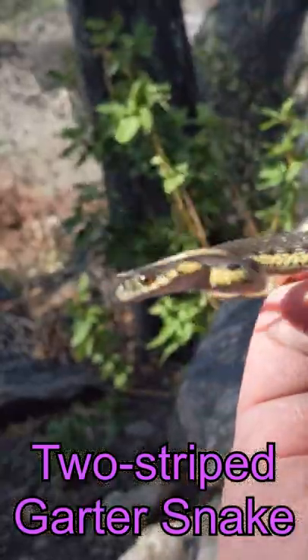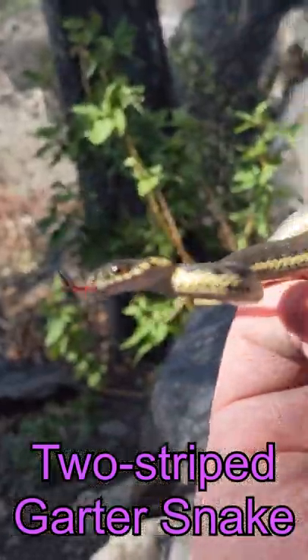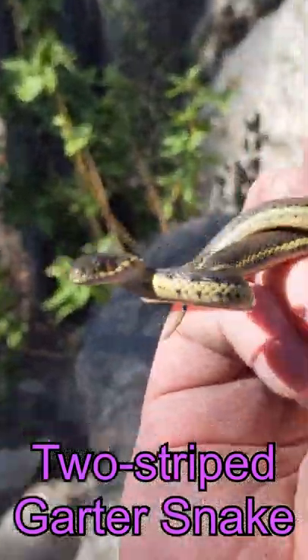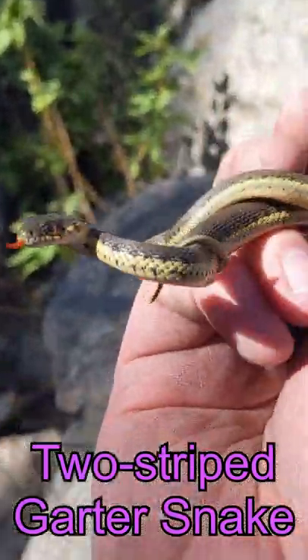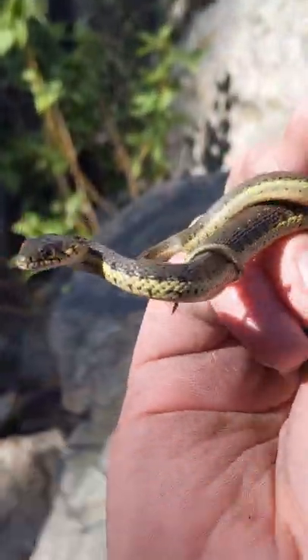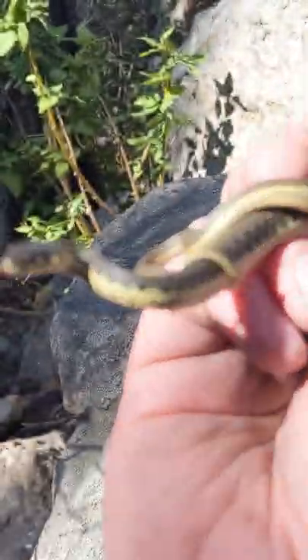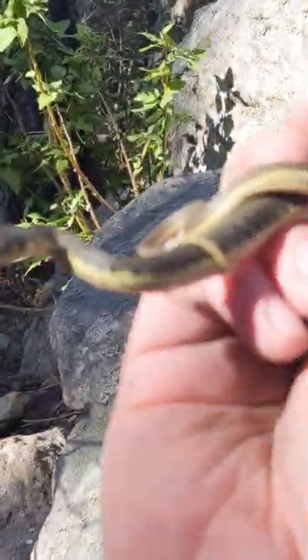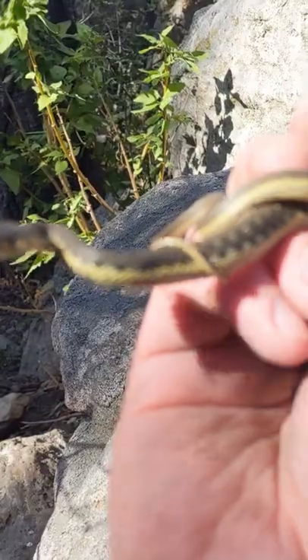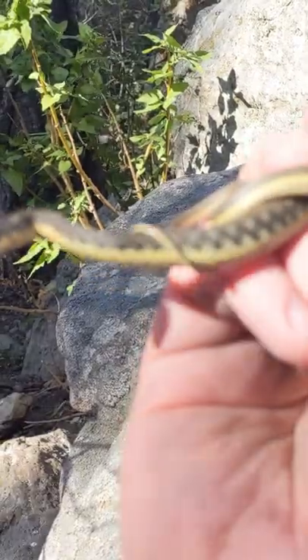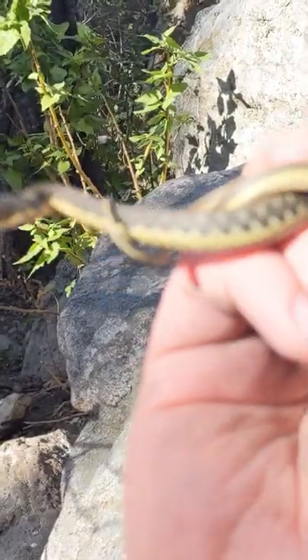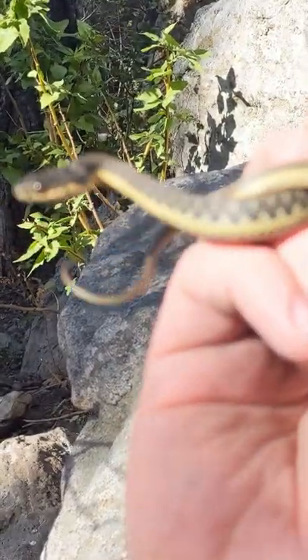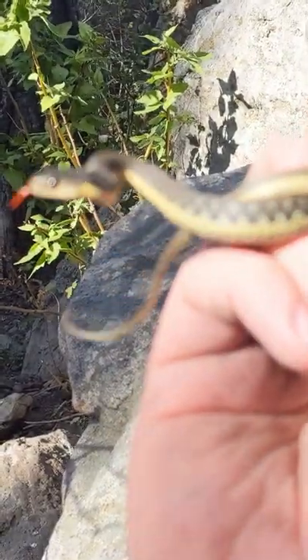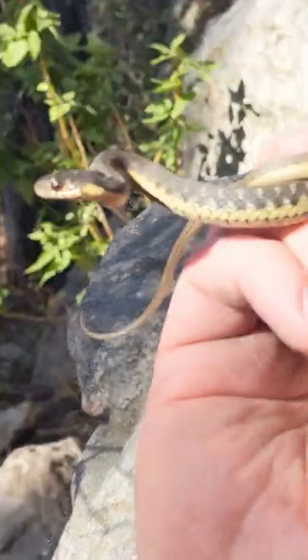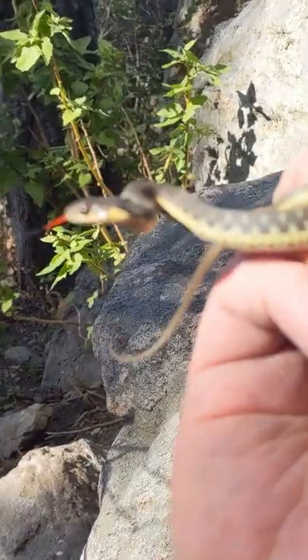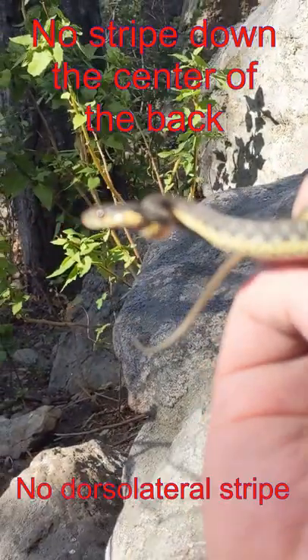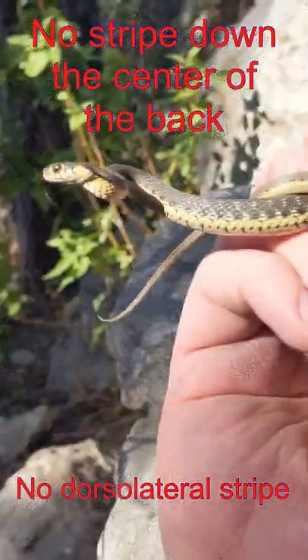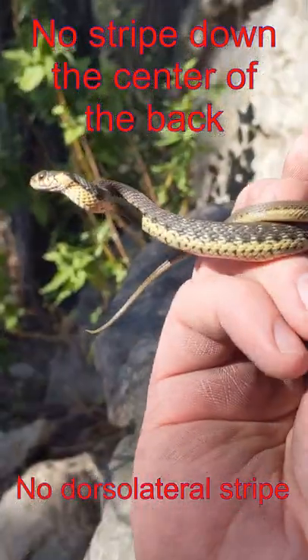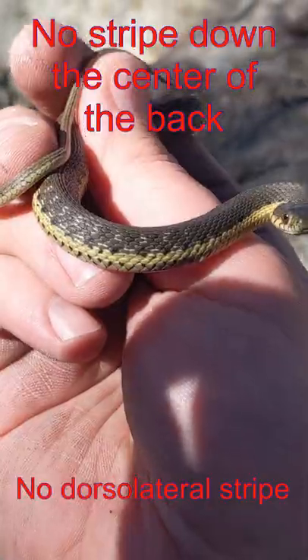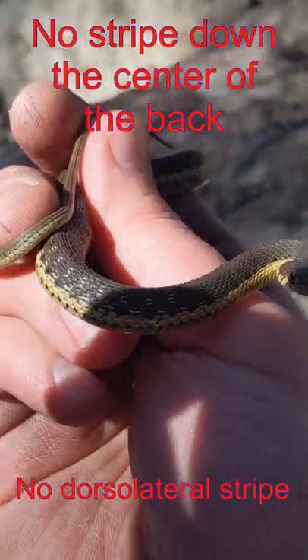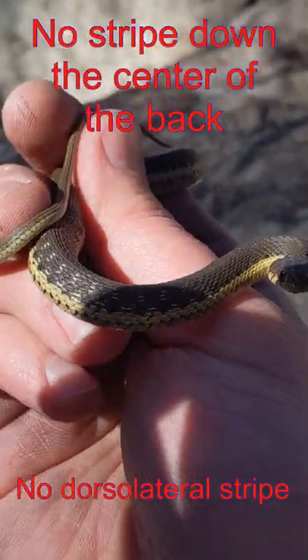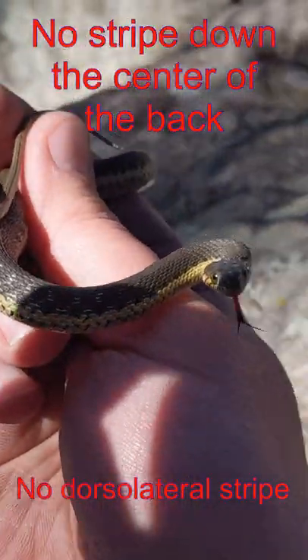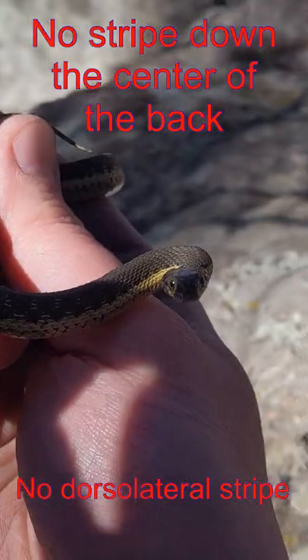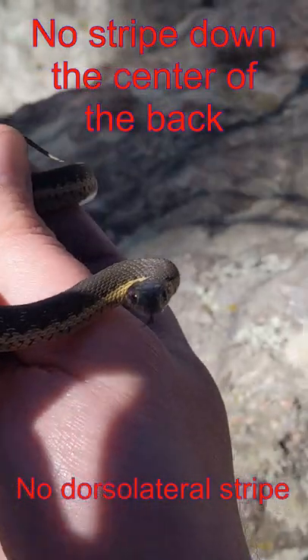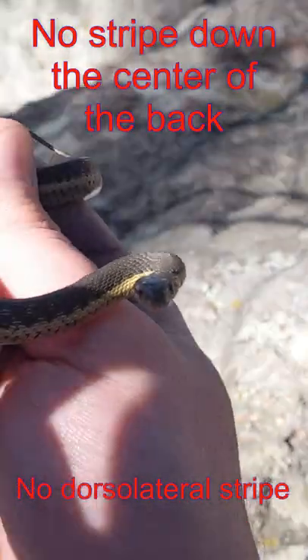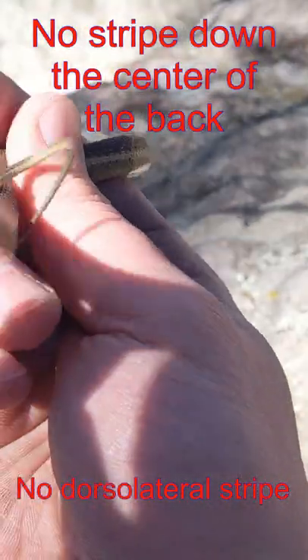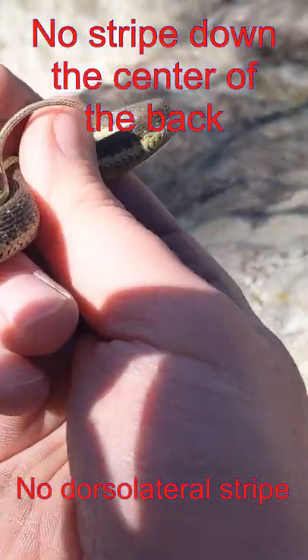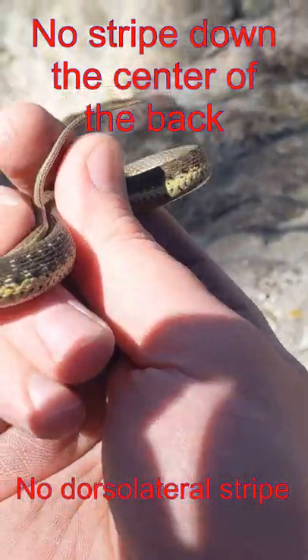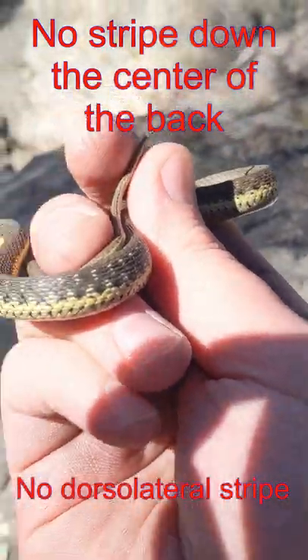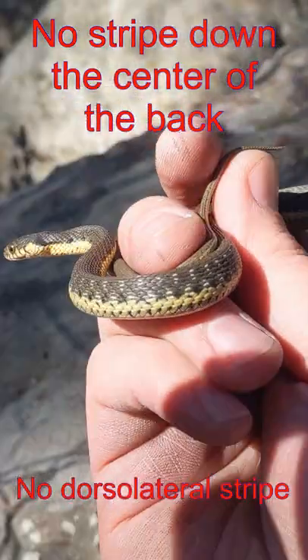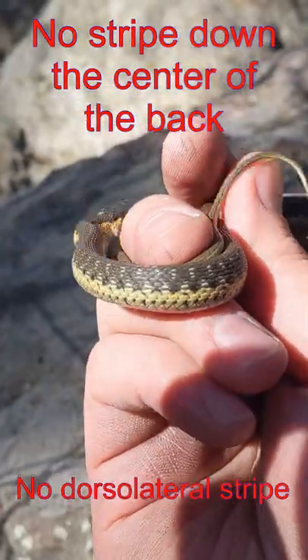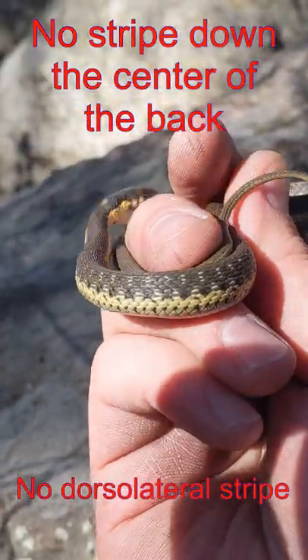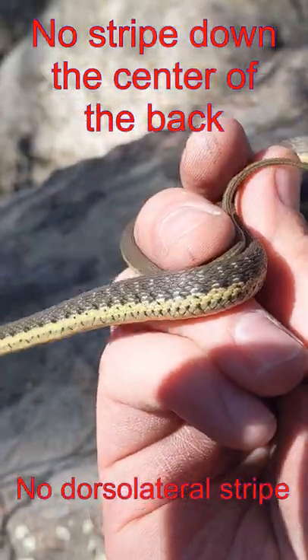Their ranges overlap with a few other garter snakes, but there is a really easy way to identify them. They don't have a dorsolateral stripe — that's the stripe that goes down the center of the back. Instead, they just have two stripes on the side.